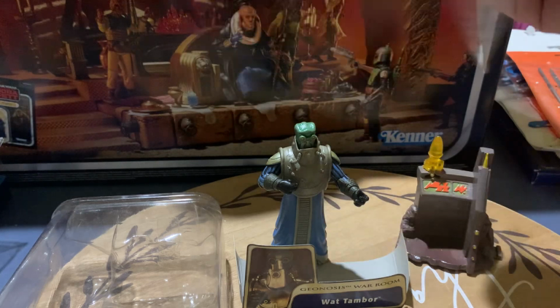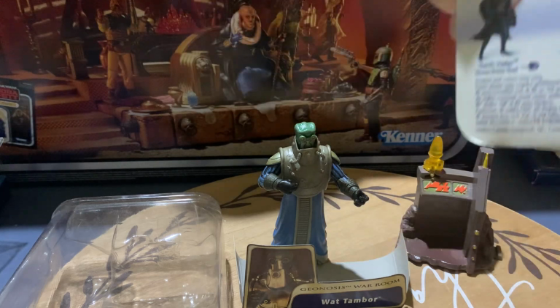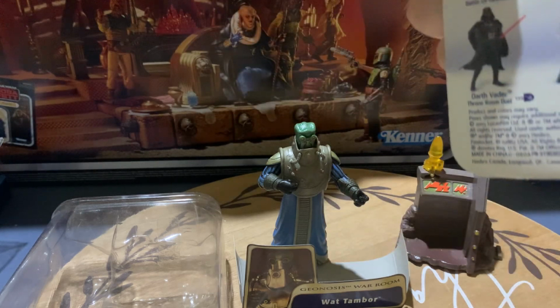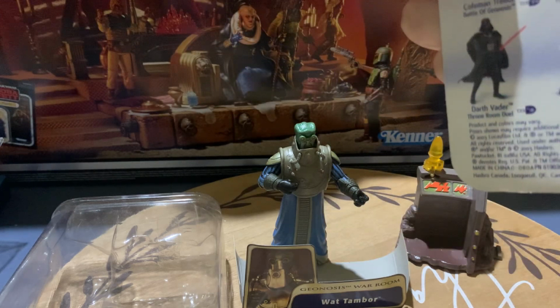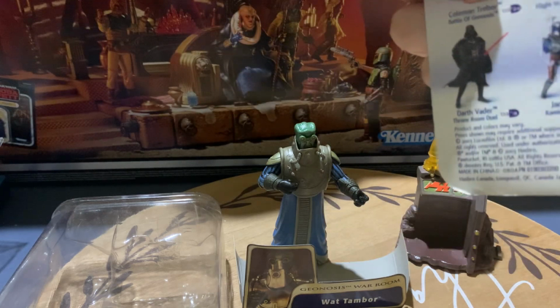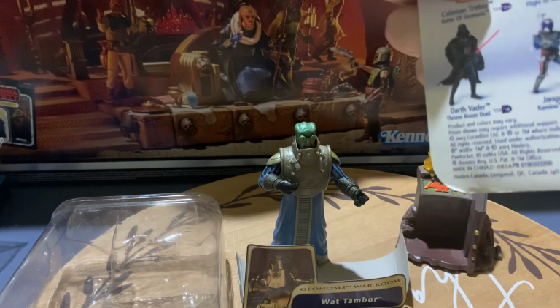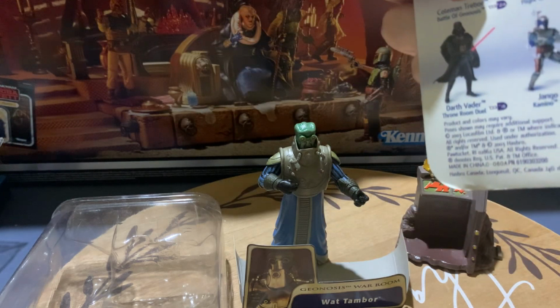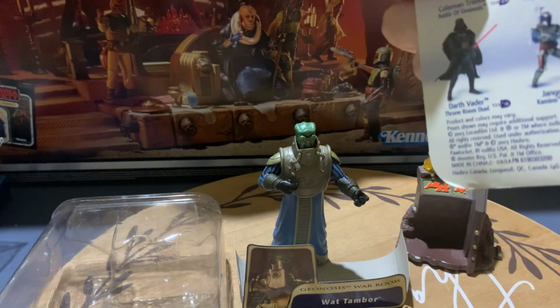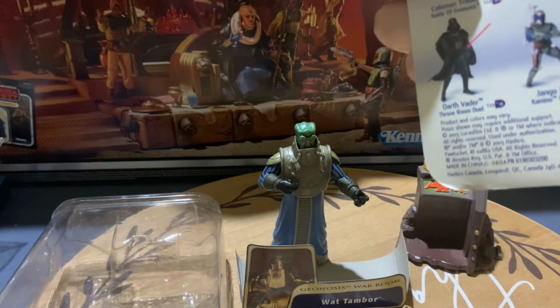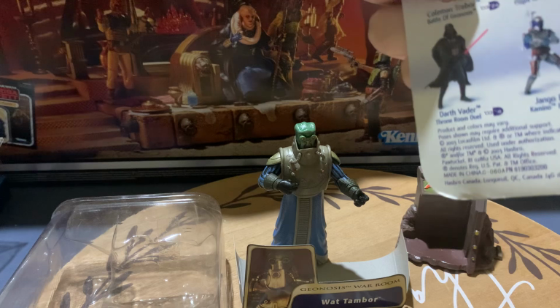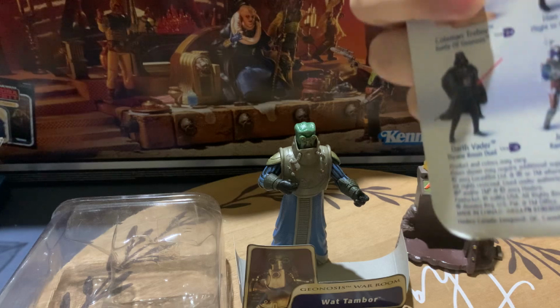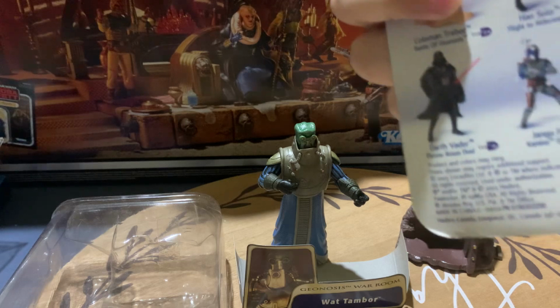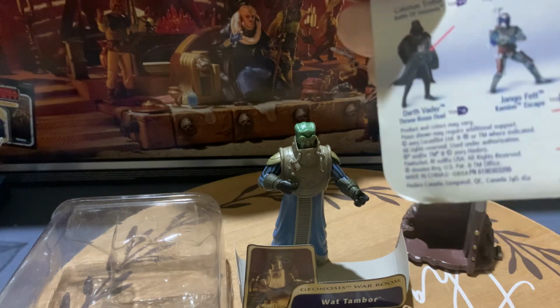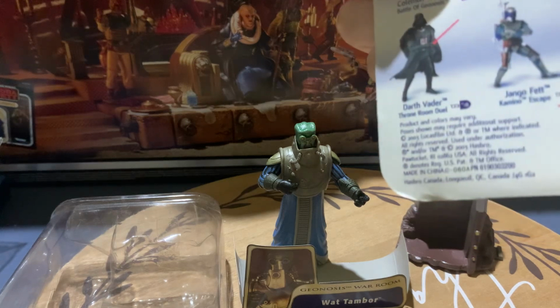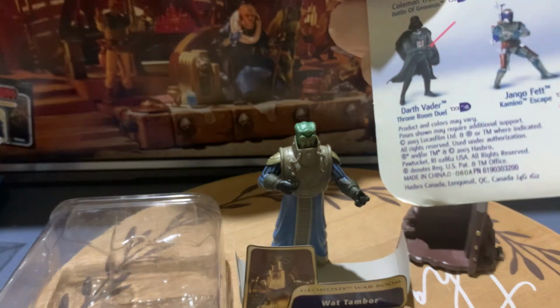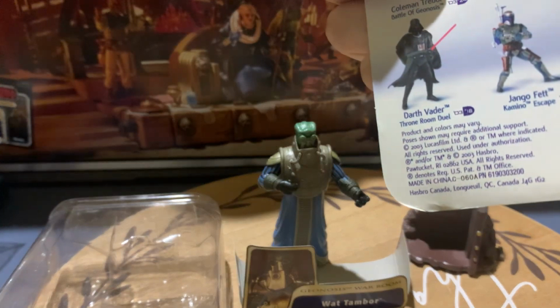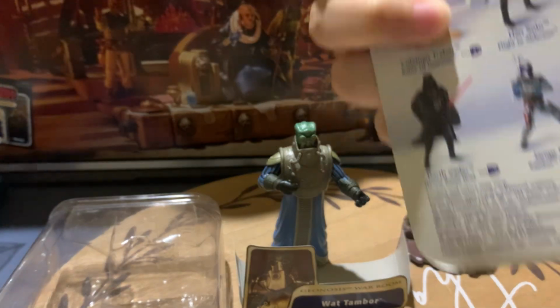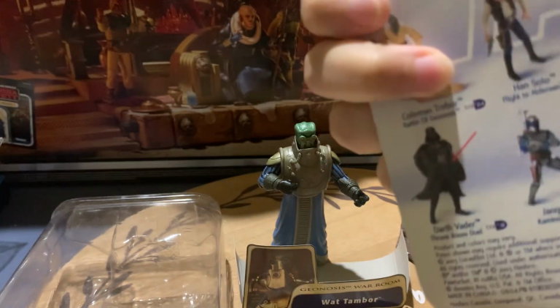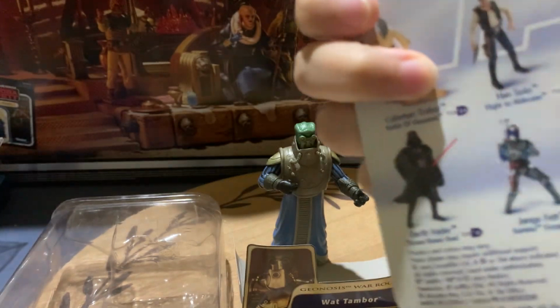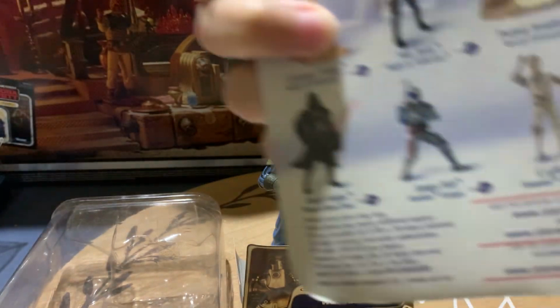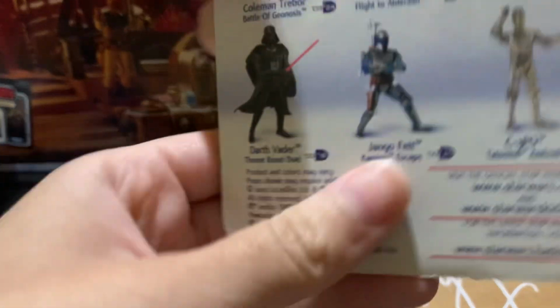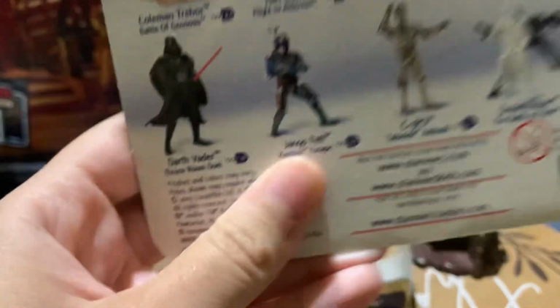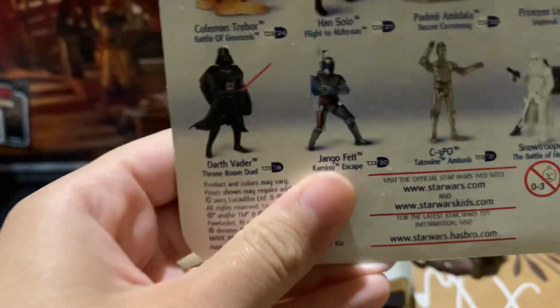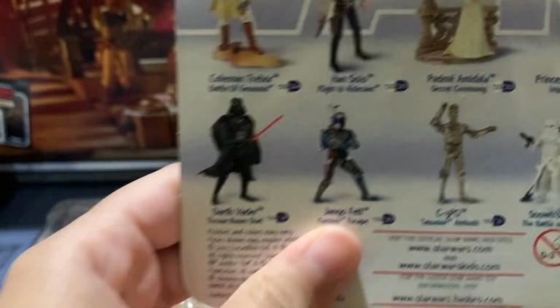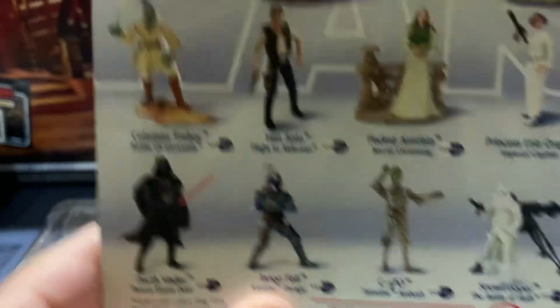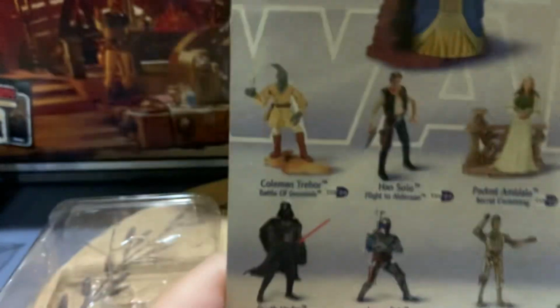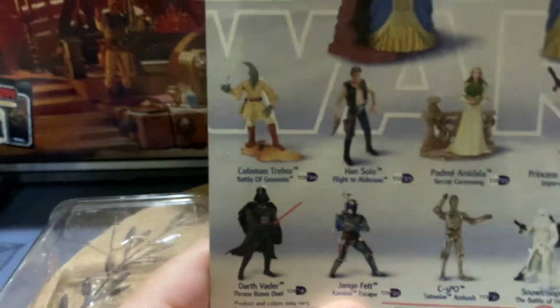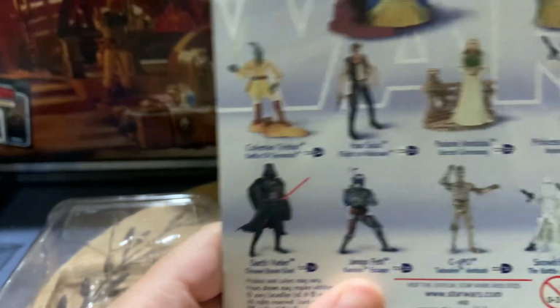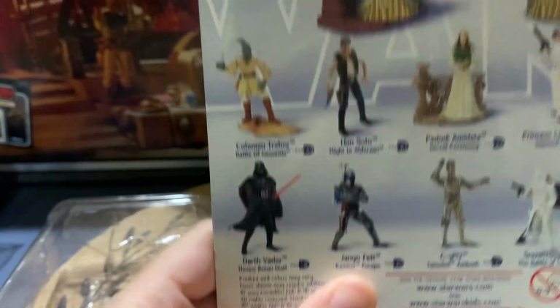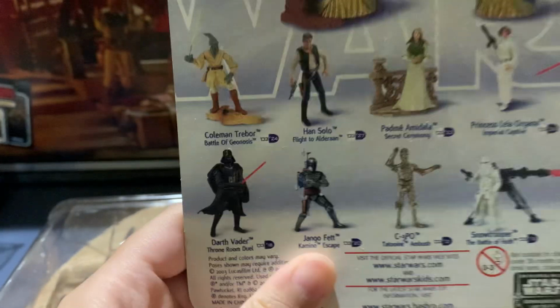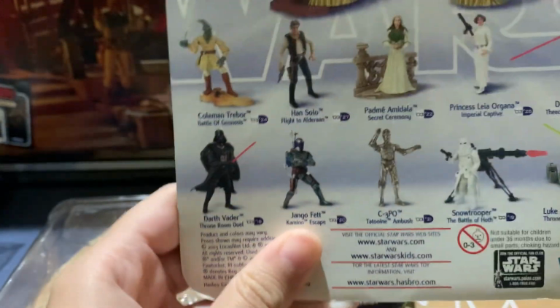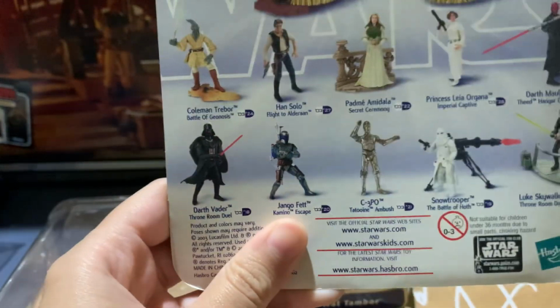What line is this? I can't remember. No way, it came out in like 2003. It's Wat Tambor, Wat Tambor, which is a really rare action figure.